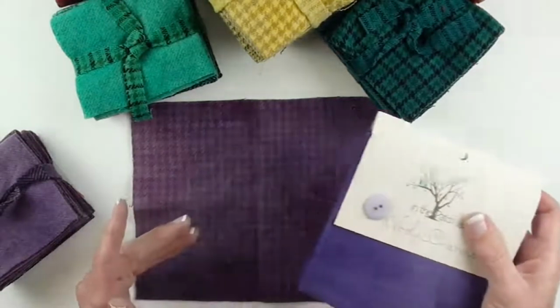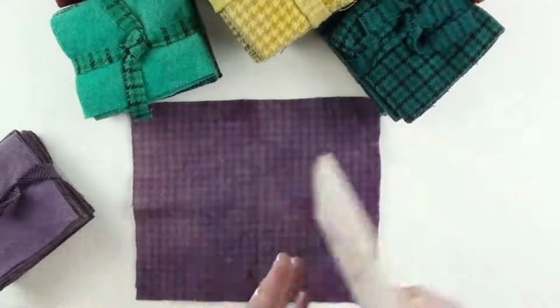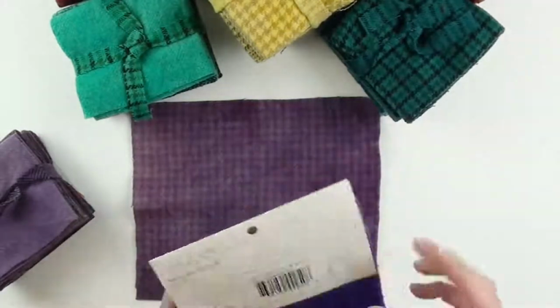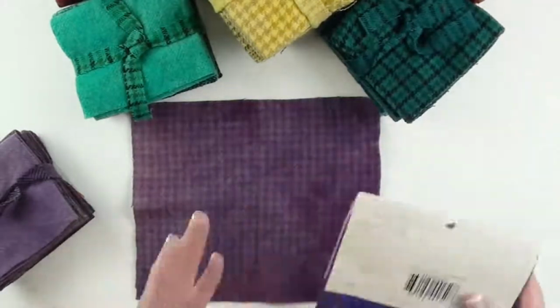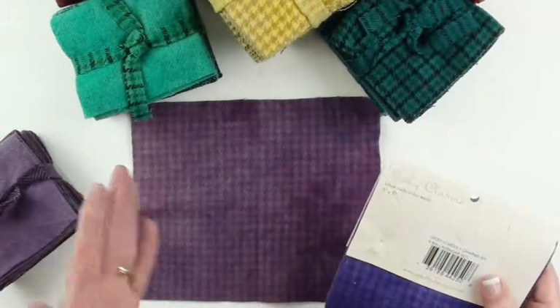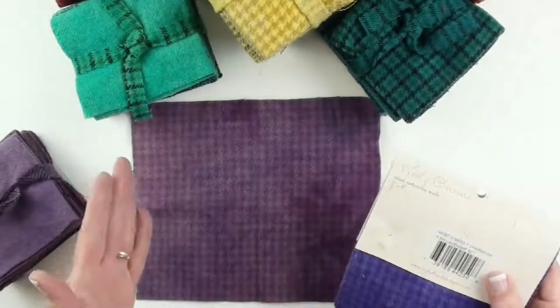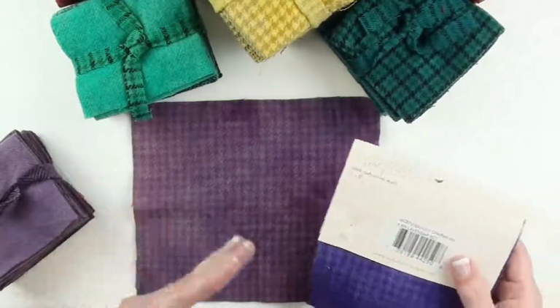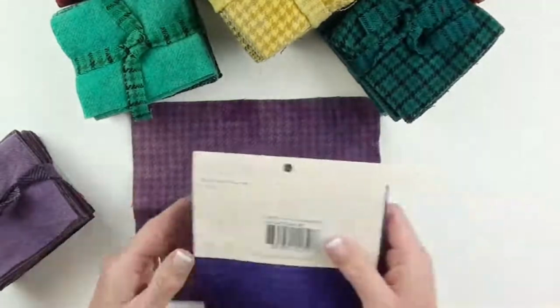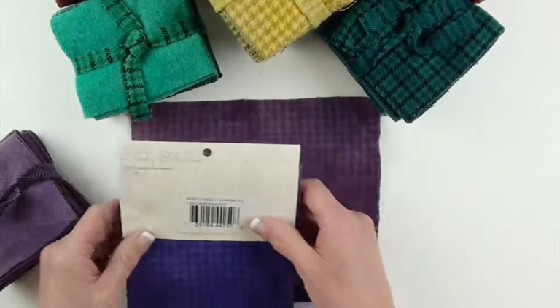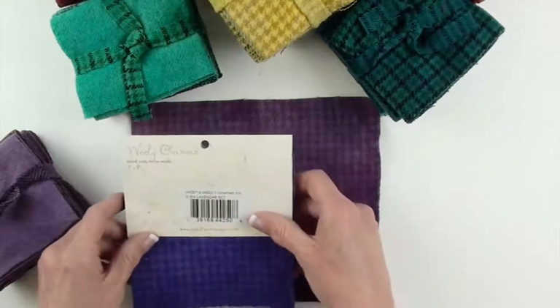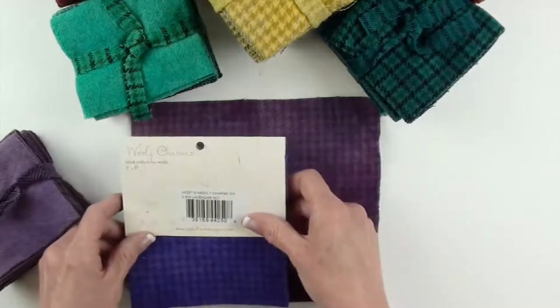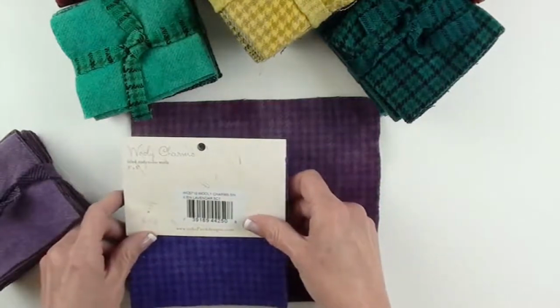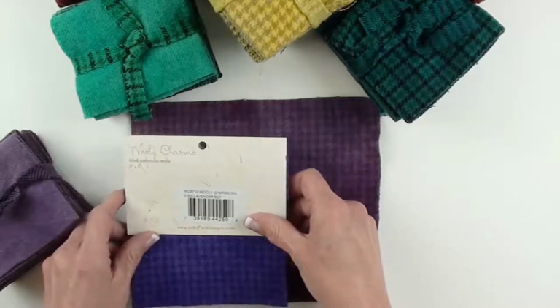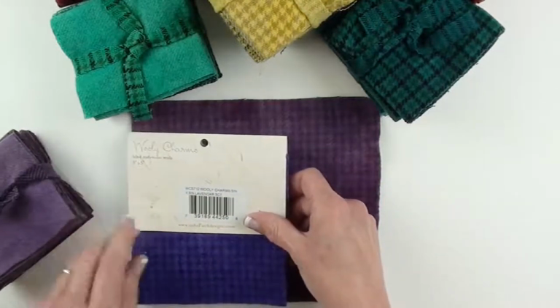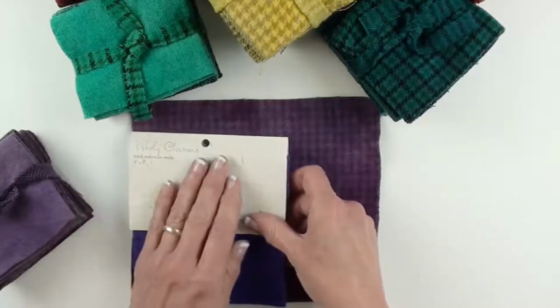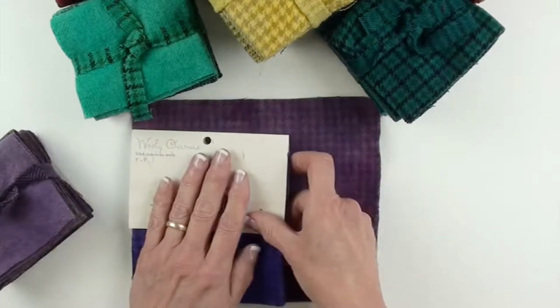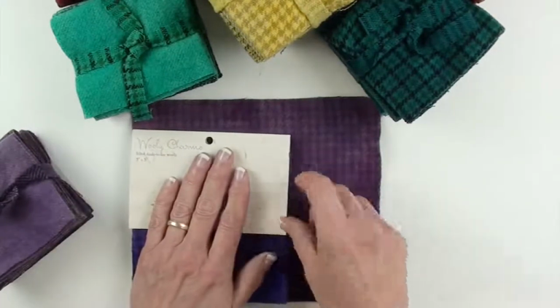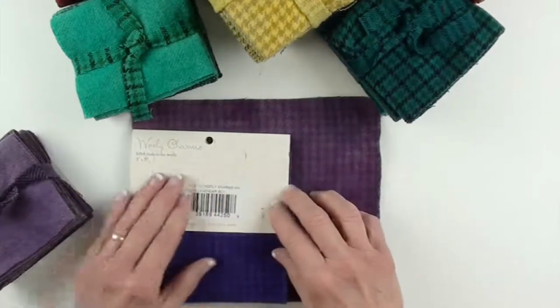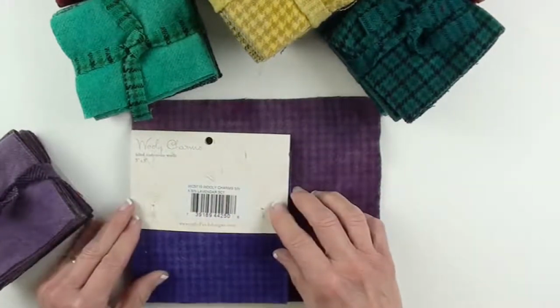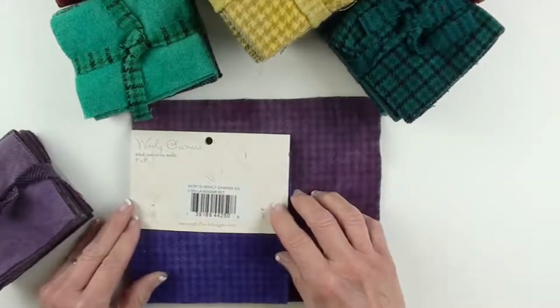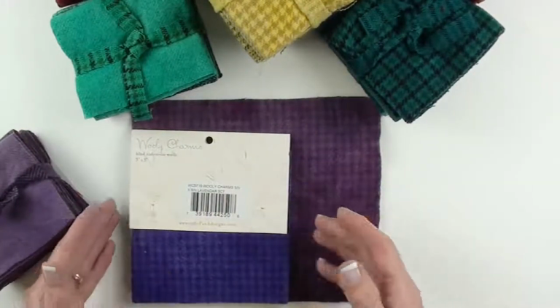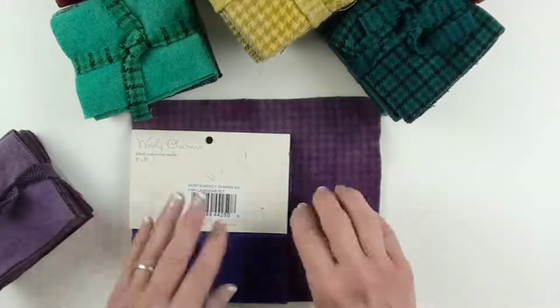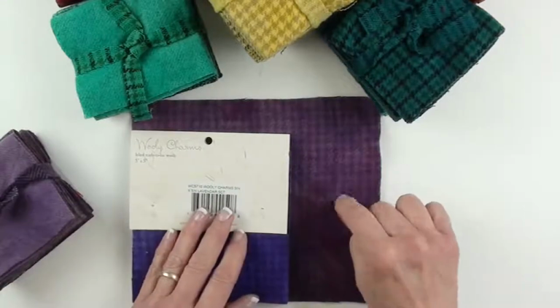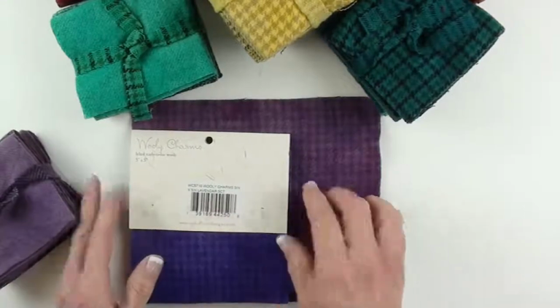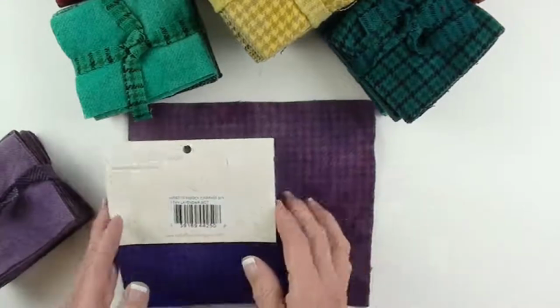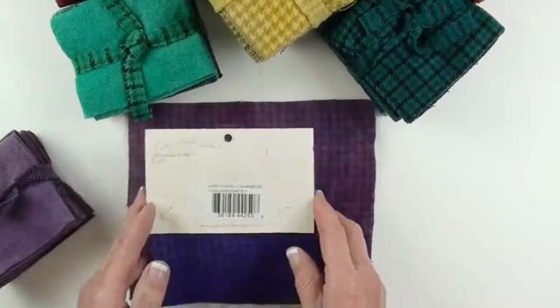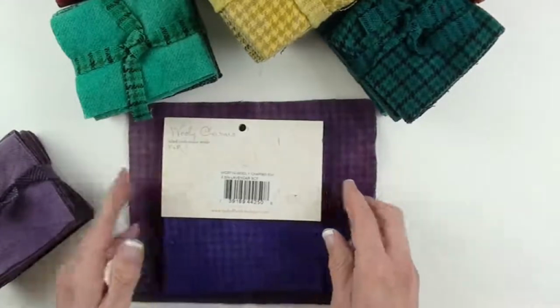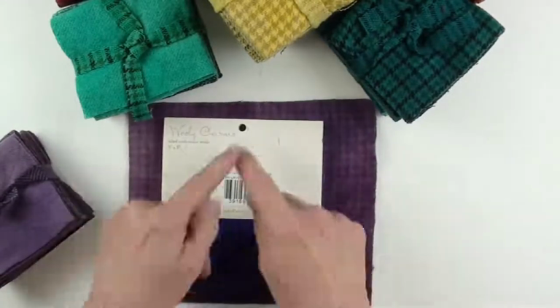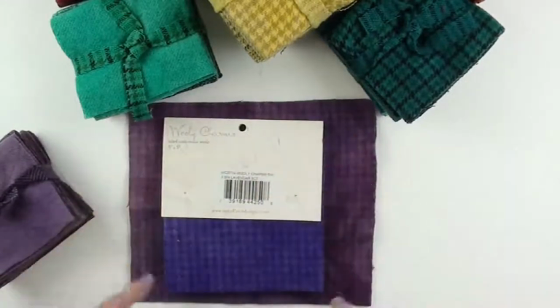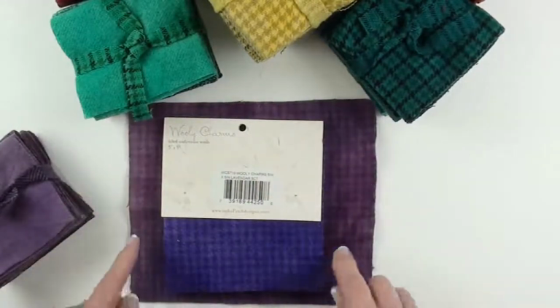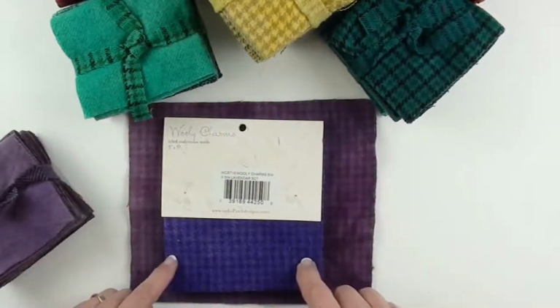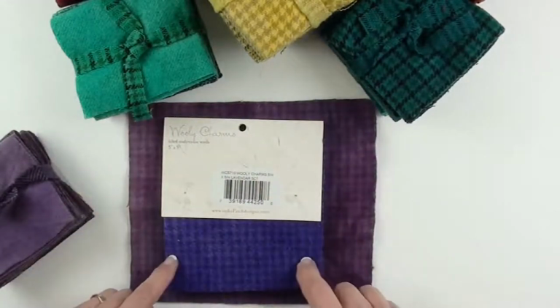But, to give you a comparison, just so you know, the wool patches that I also carry — the Wooly Charms — these pieces are just a little bigger all the way around.